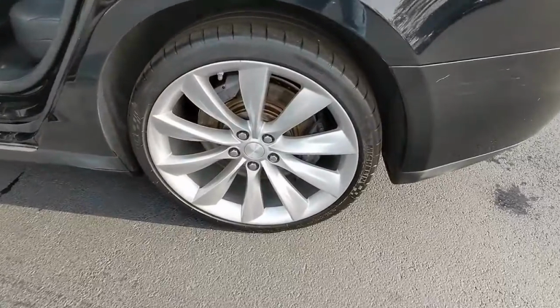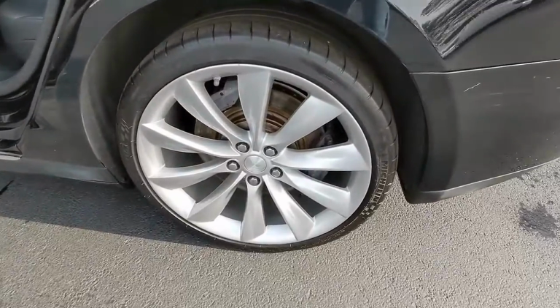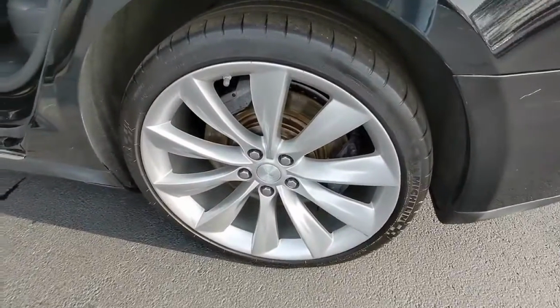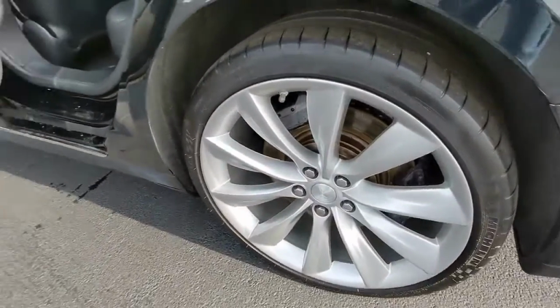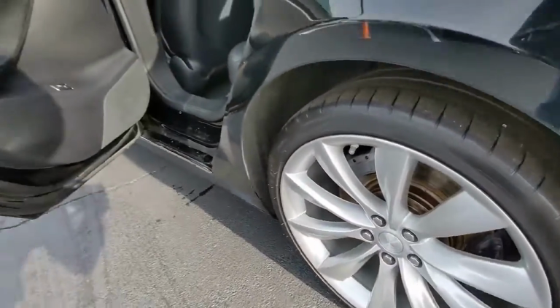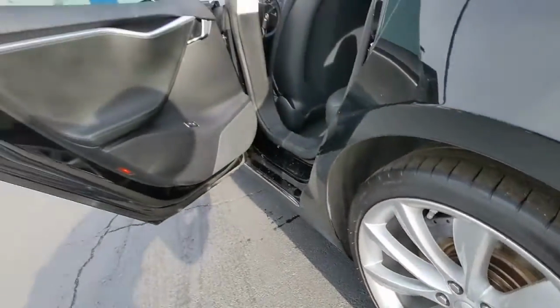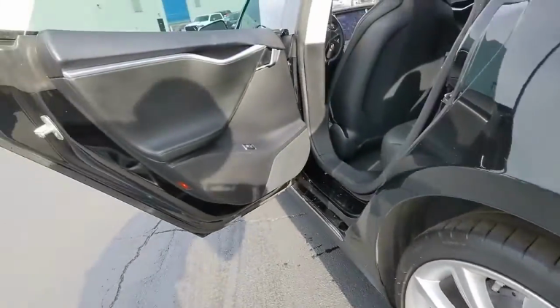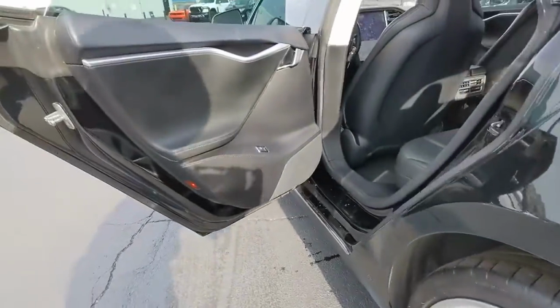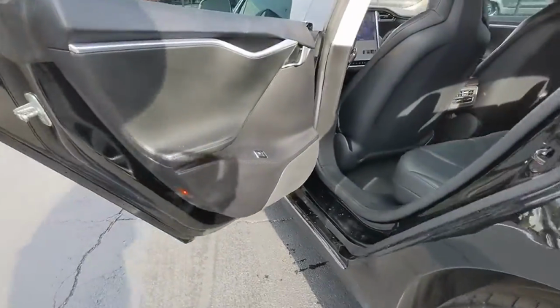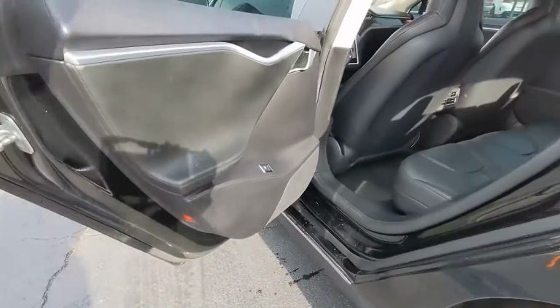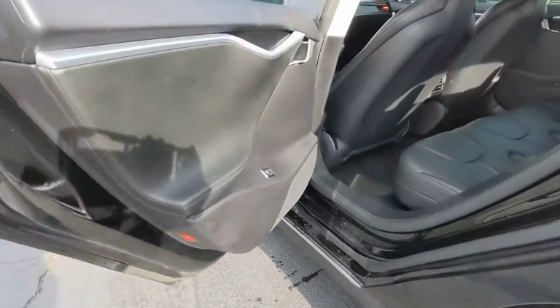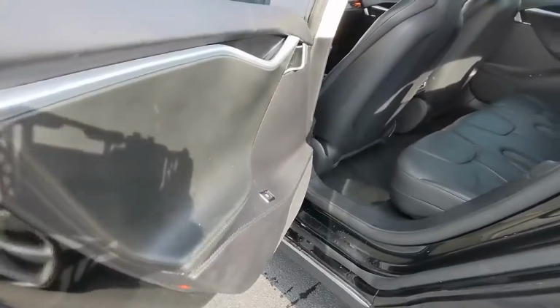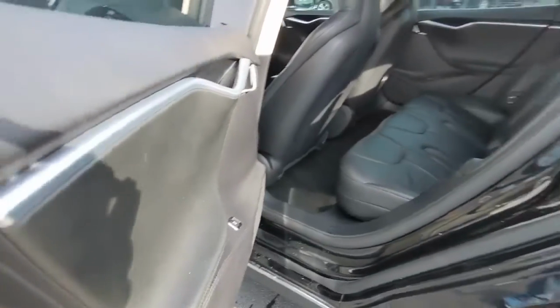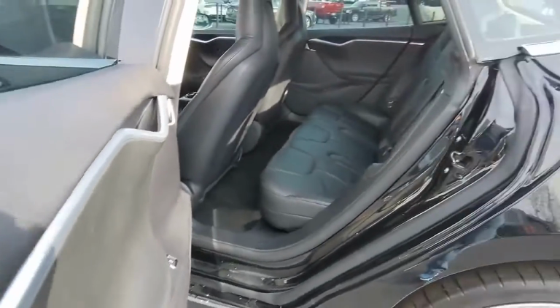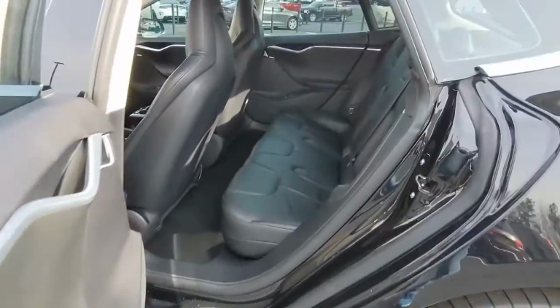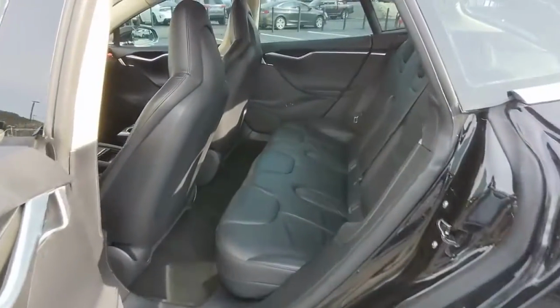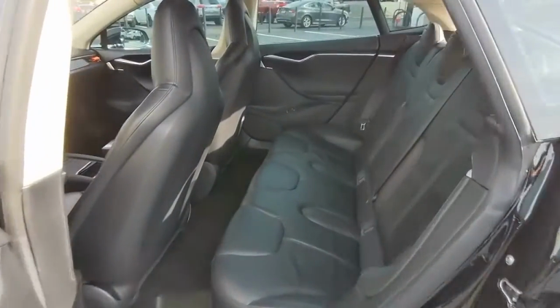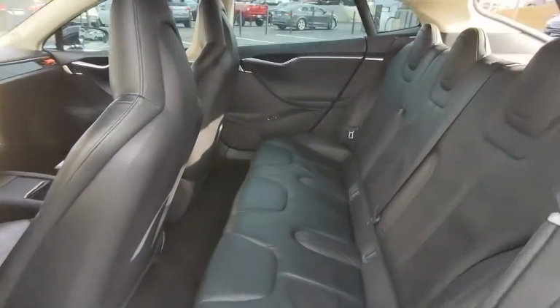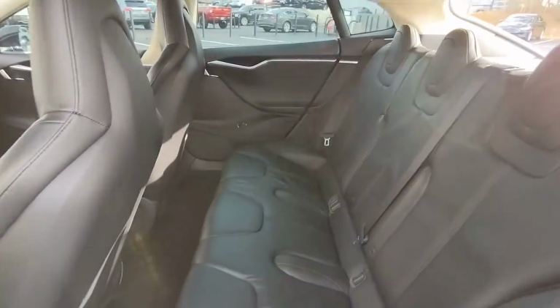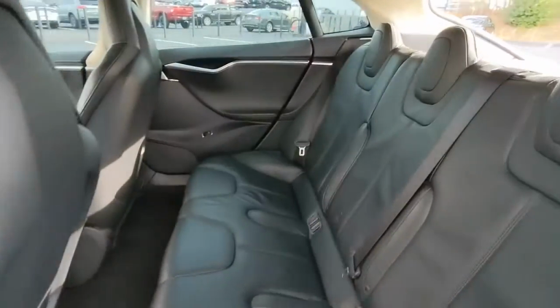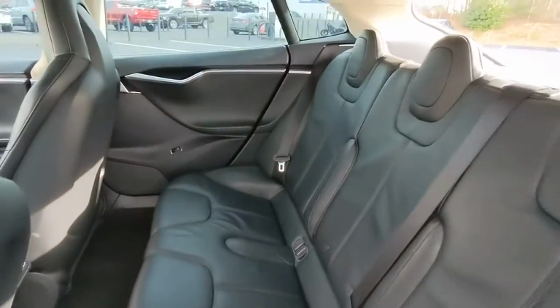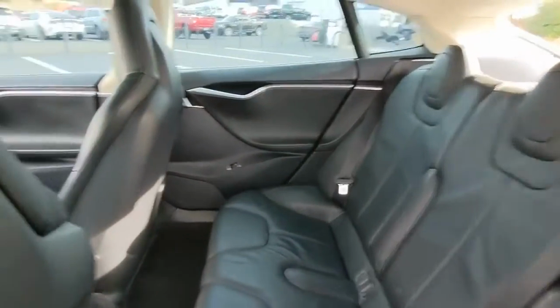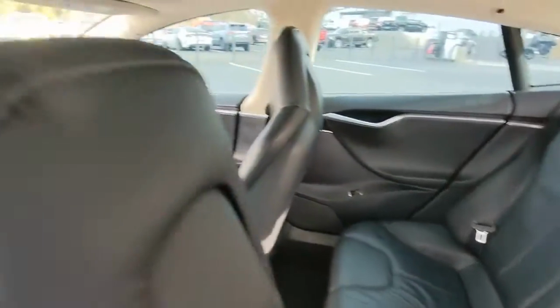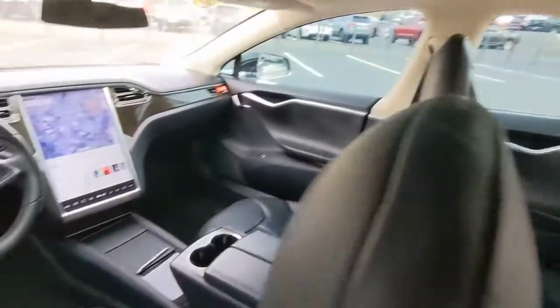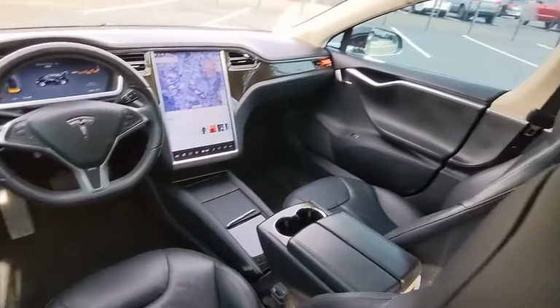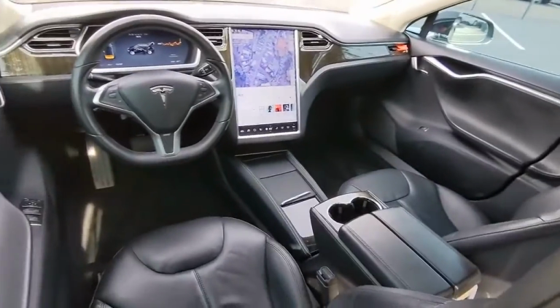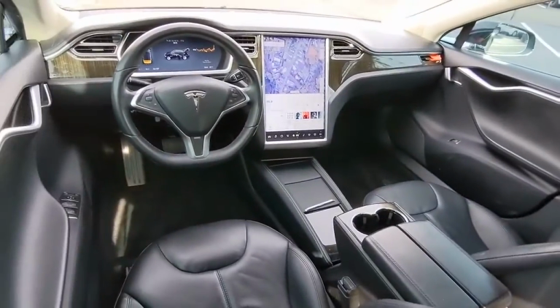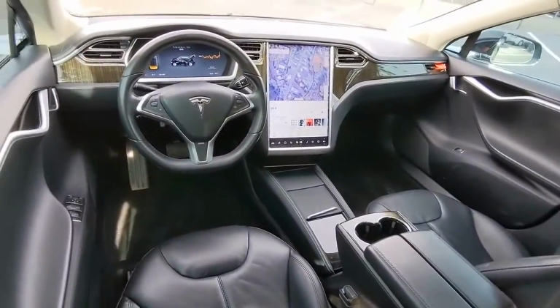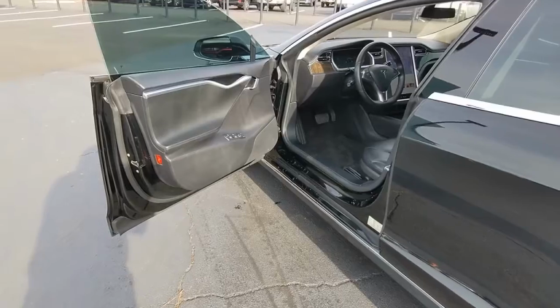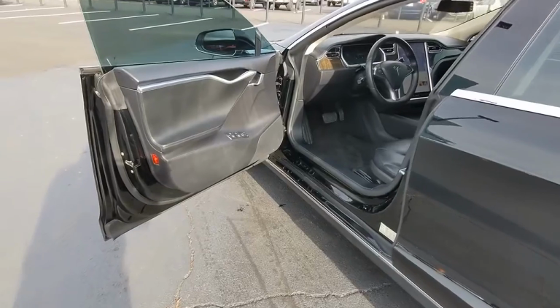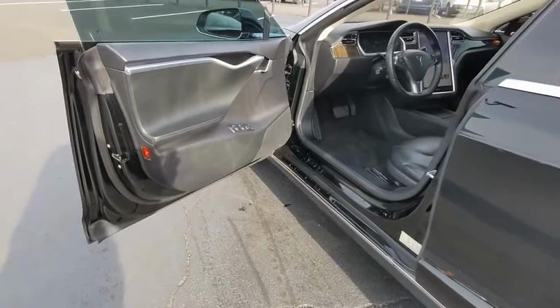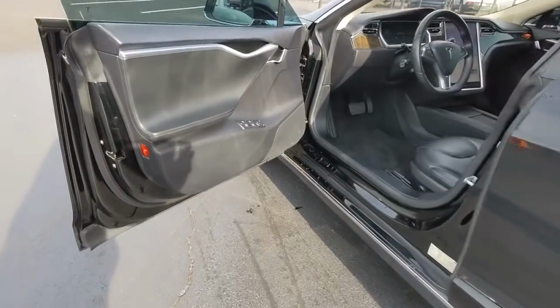Keyless entry, backup camera, heated mirrors, remote engine start, power passenger seat, power driver seat, aluminum wheels, wi-fi hotspot, rear AC, multi-zone AC.